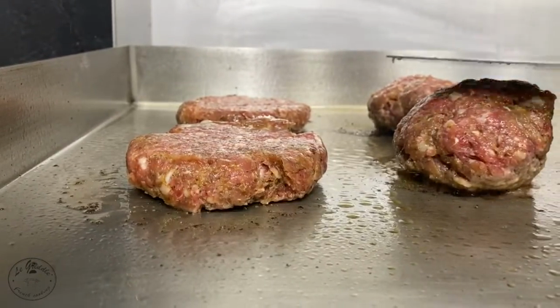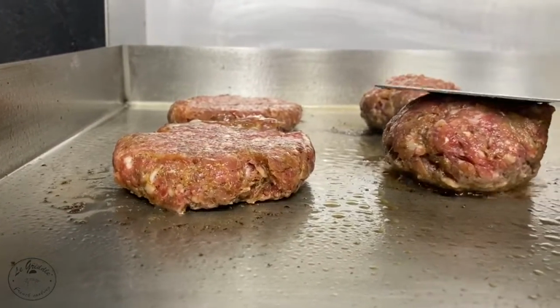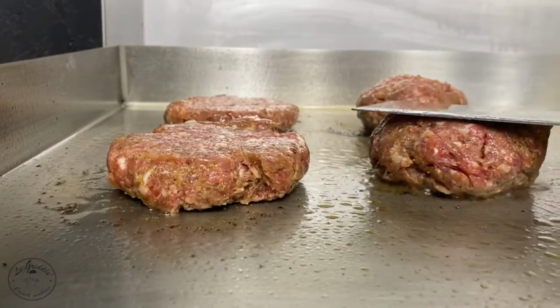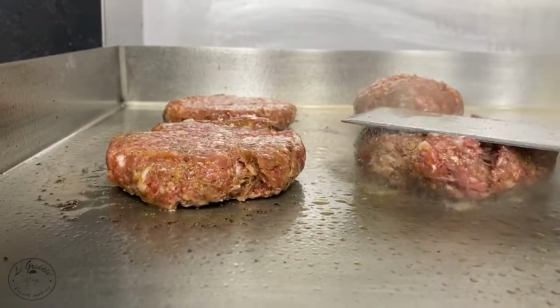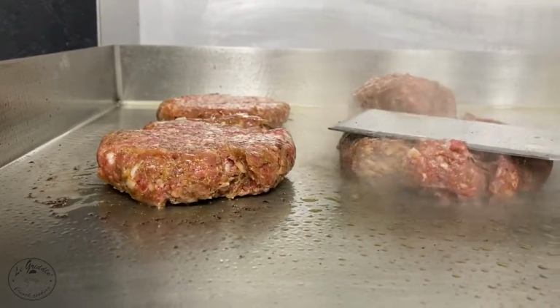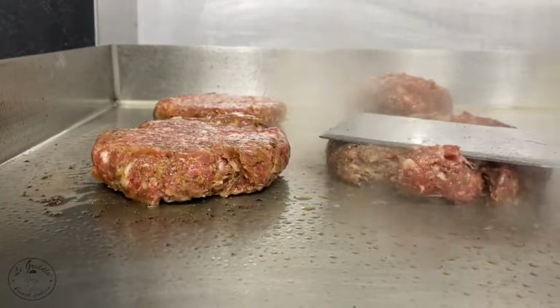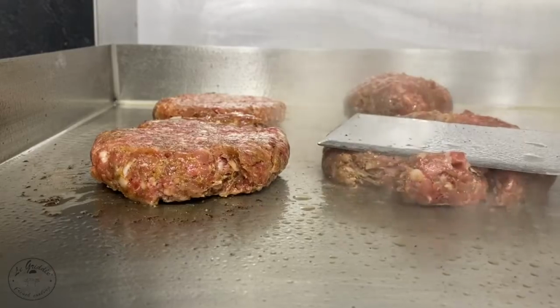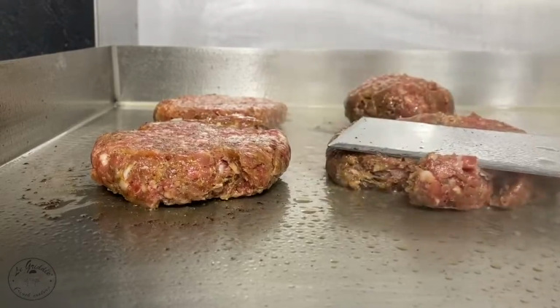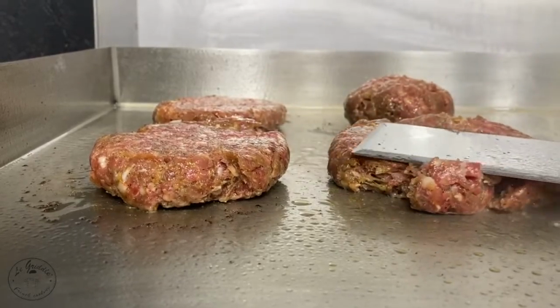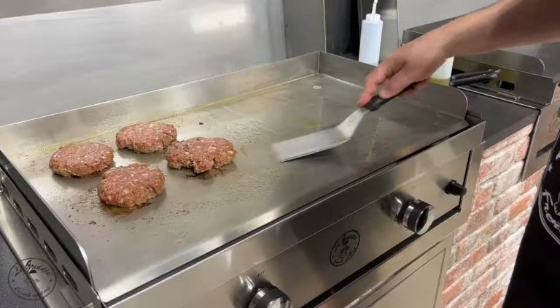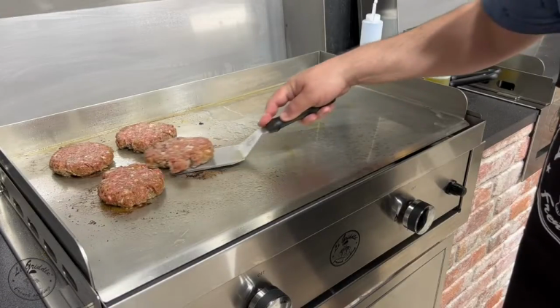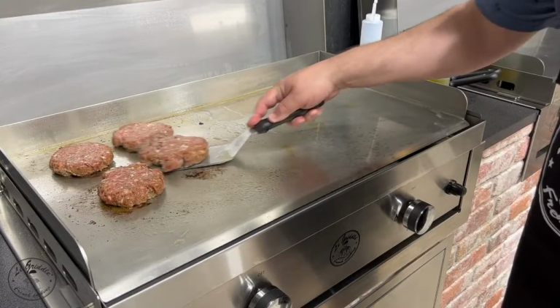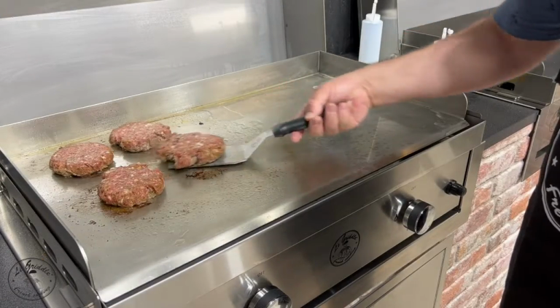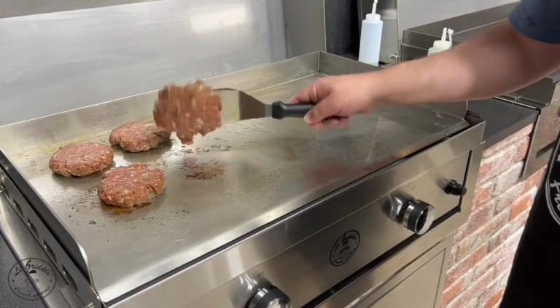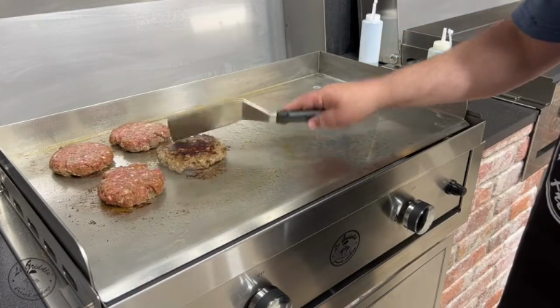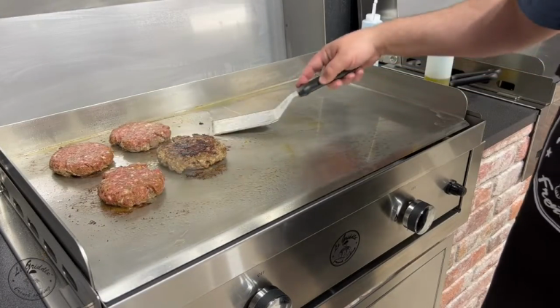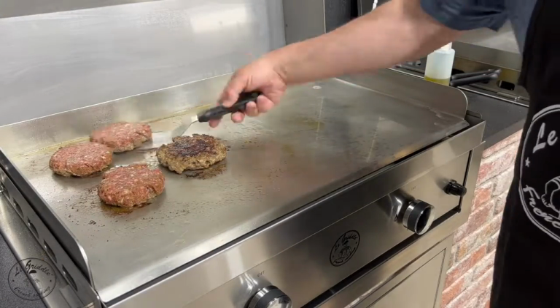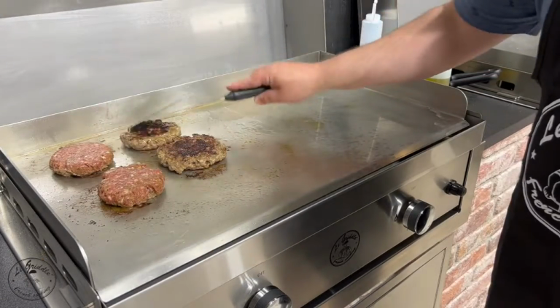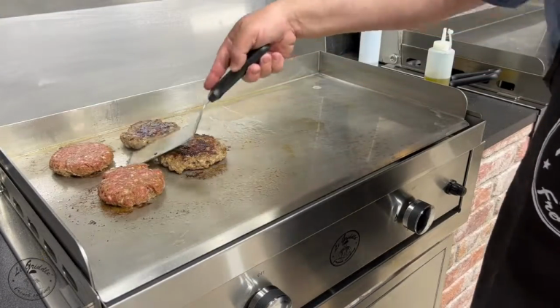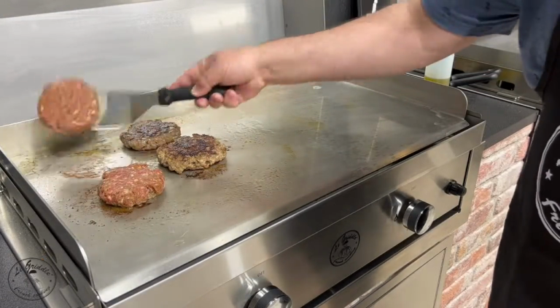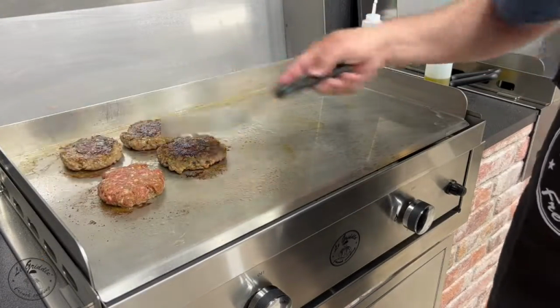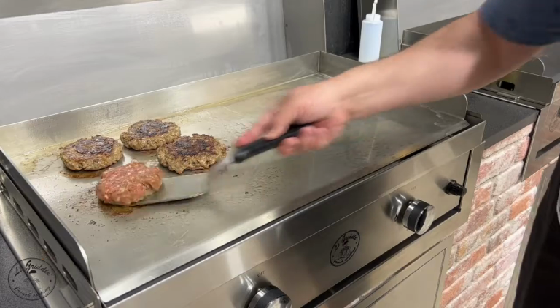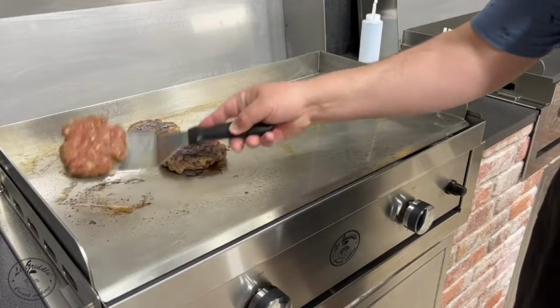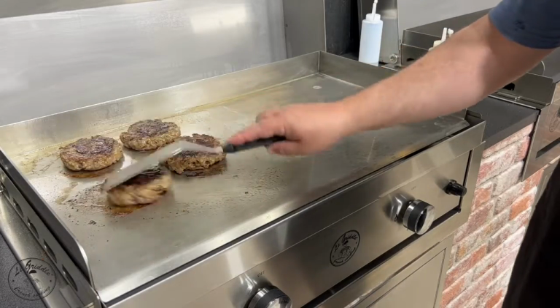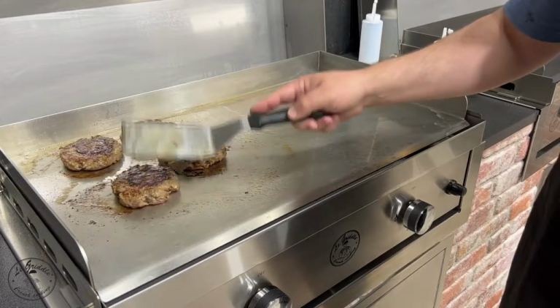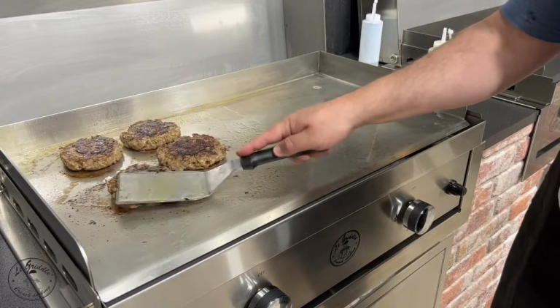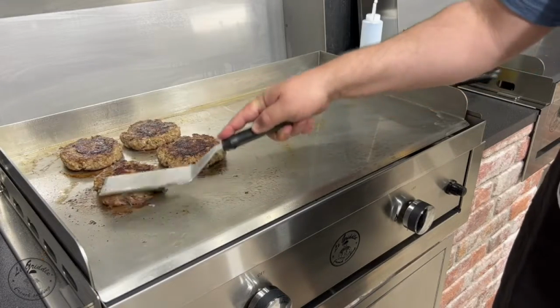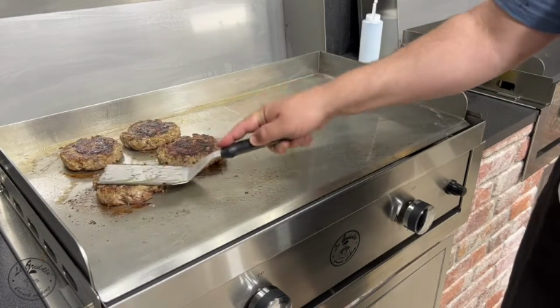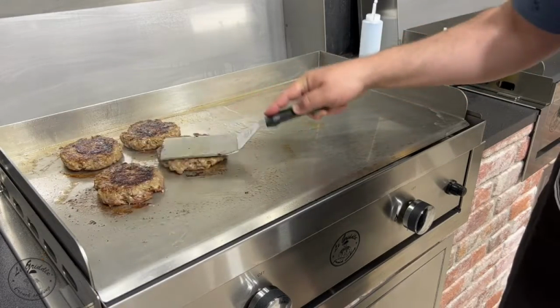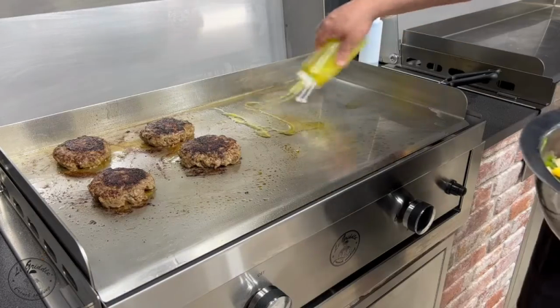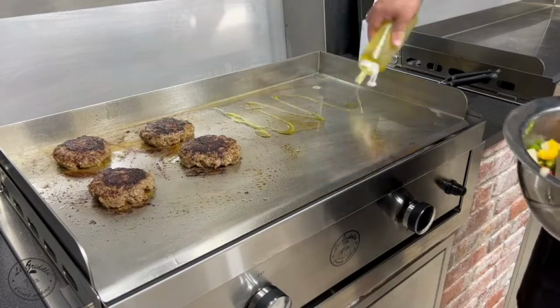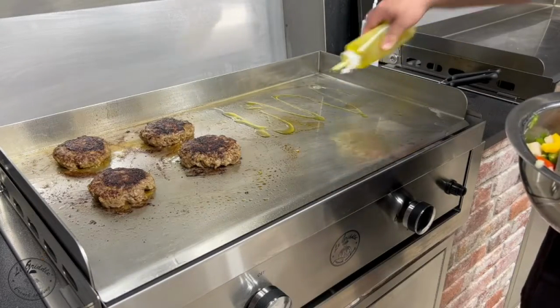We put this. You'll be cooking 45 minutes to get so much, and you will have to do it. Now there are two kinds of things that are up to you. It is so good.